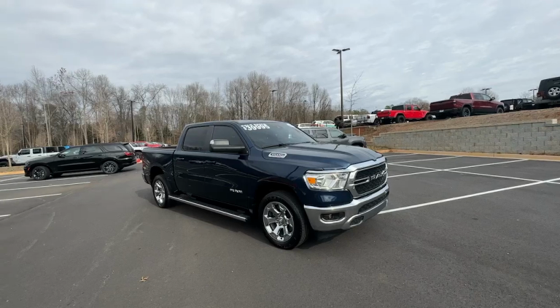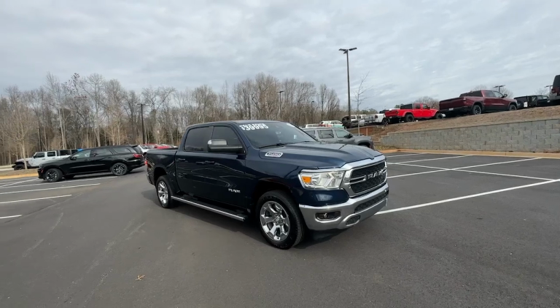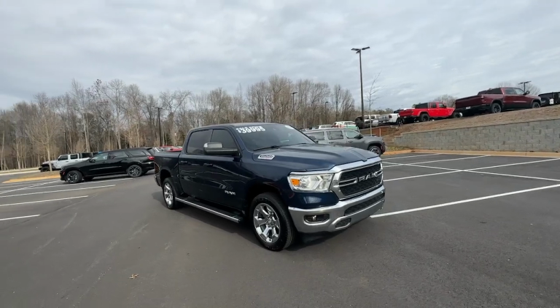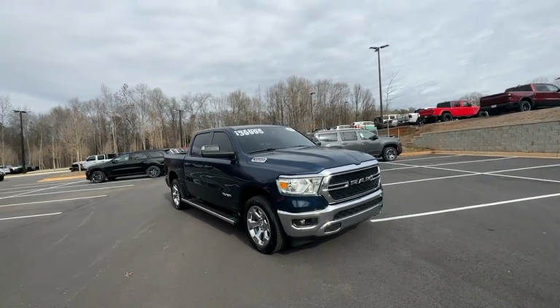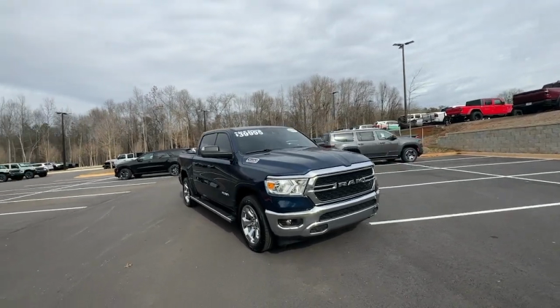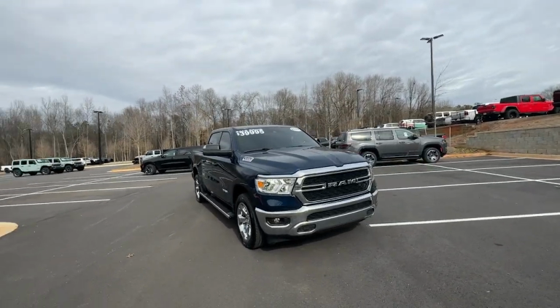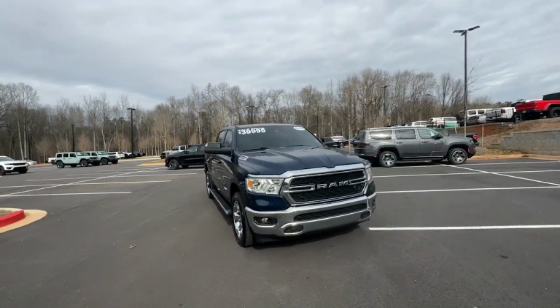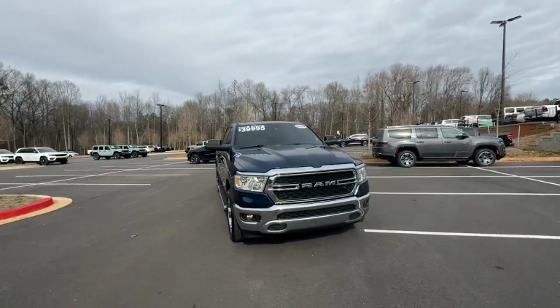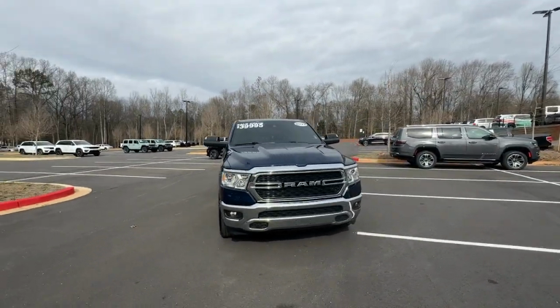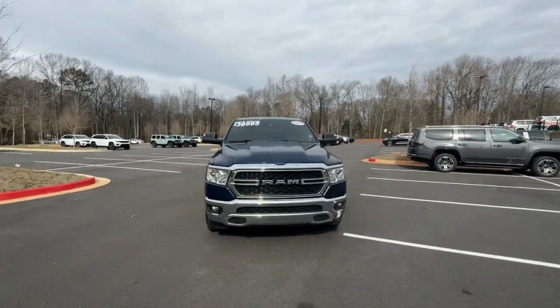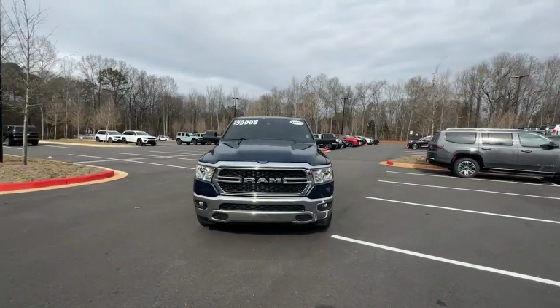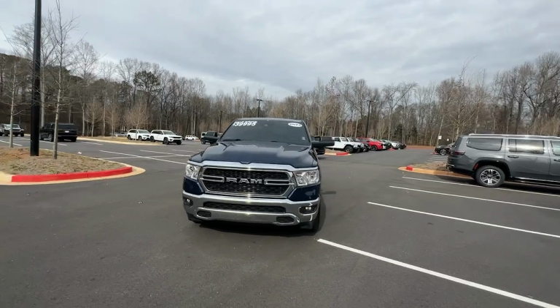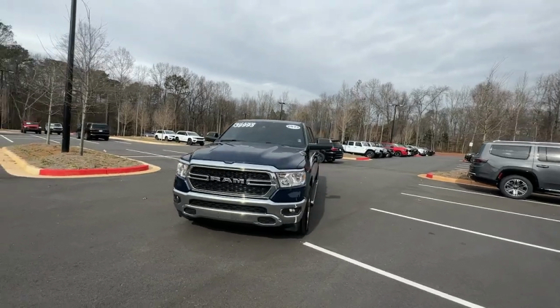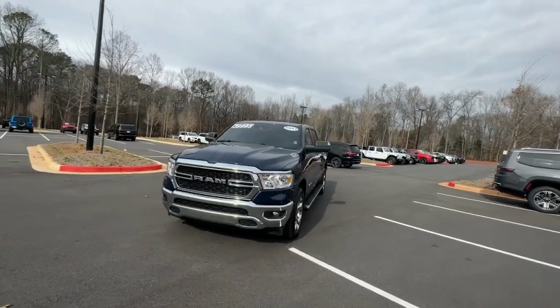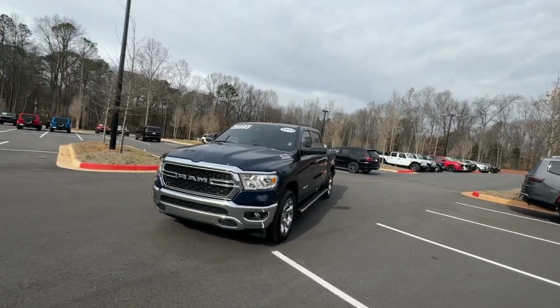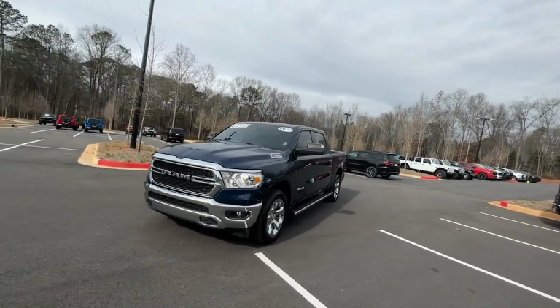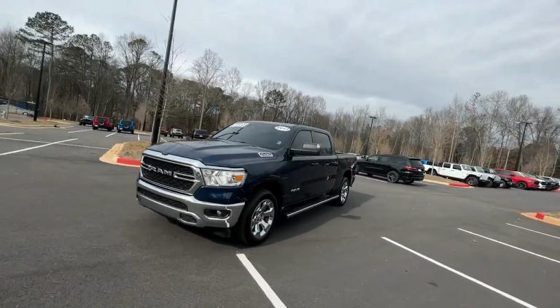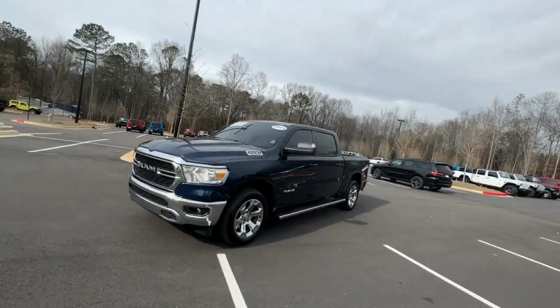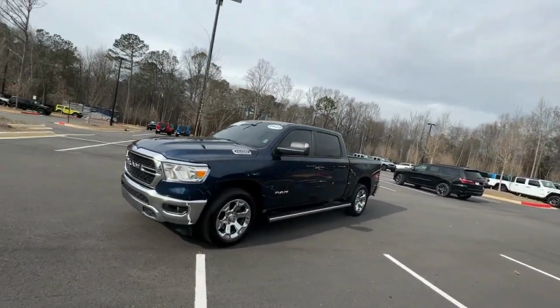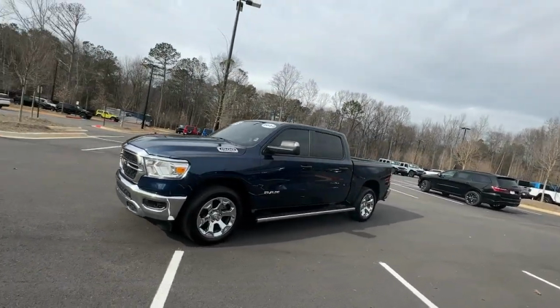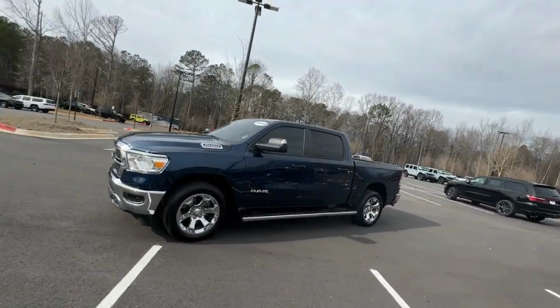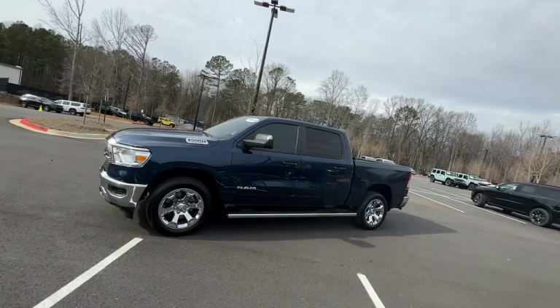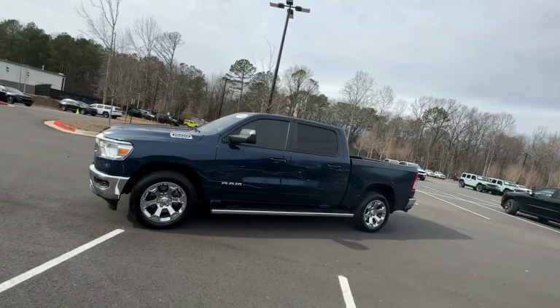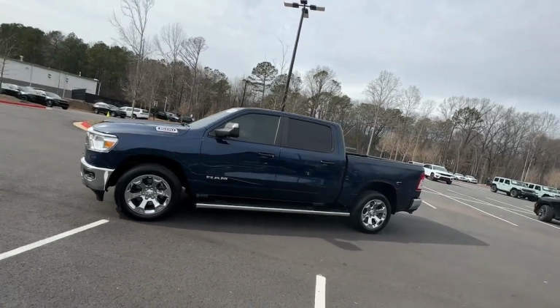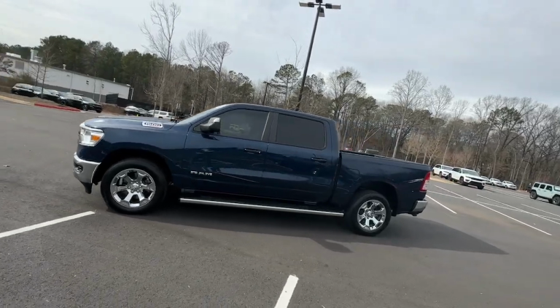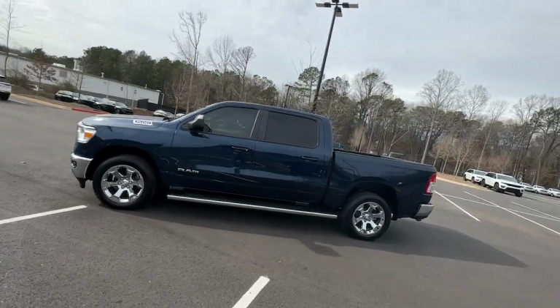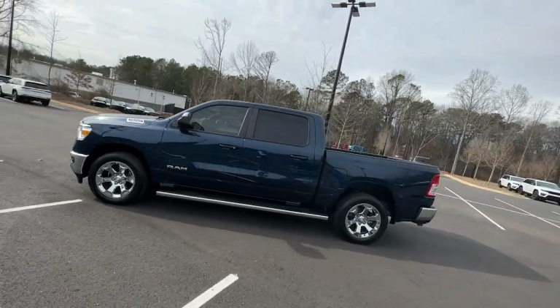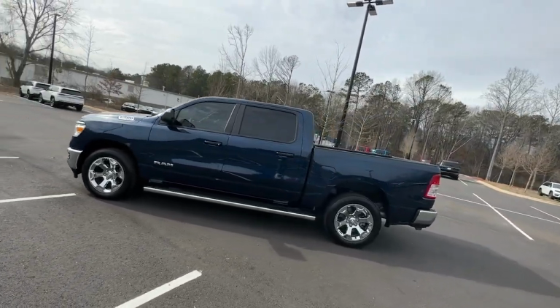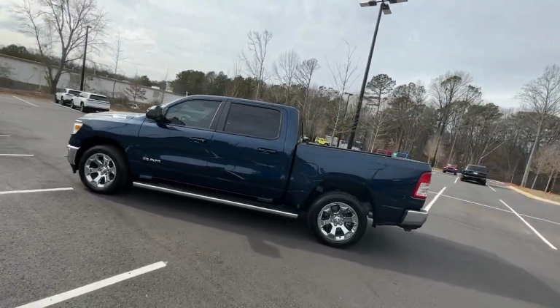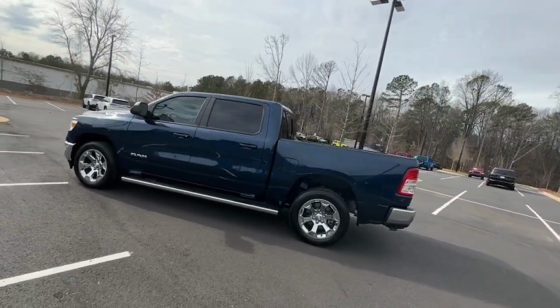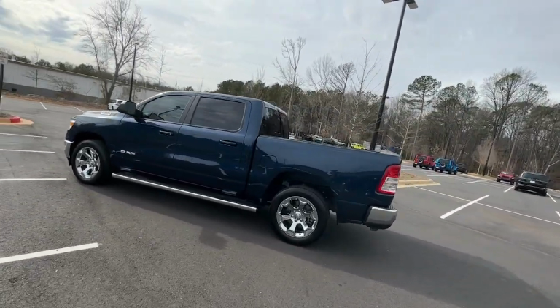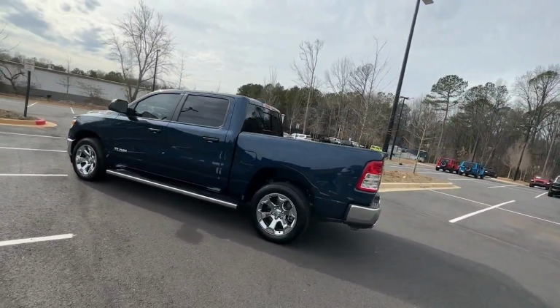Picture yourself in the 2022 Ram 1500. This vehicle is an outstanding buy with fewer than 30,000 miles on the odometer. The Ram 1500 strikes the perfect balance between tough strength and passenger comfort.